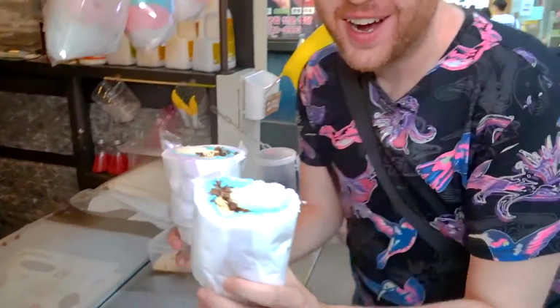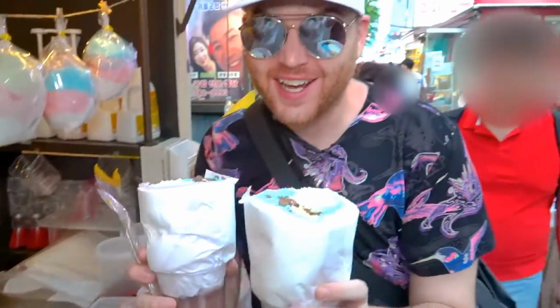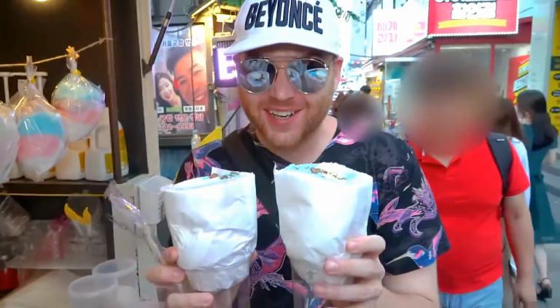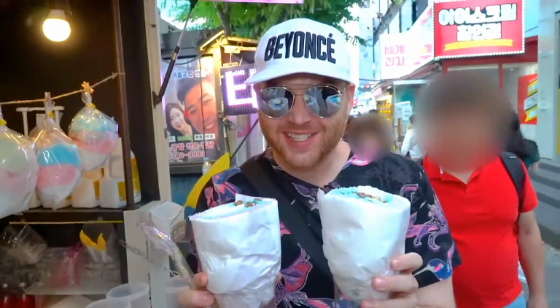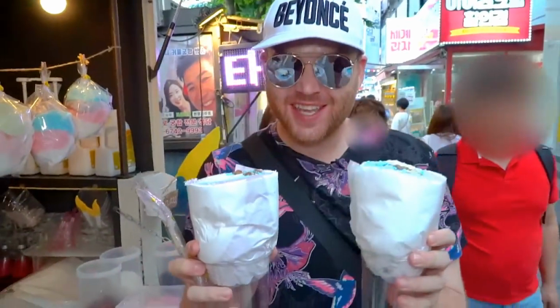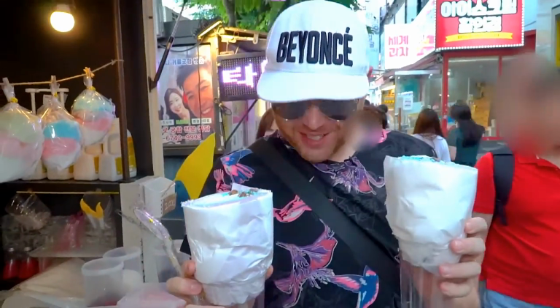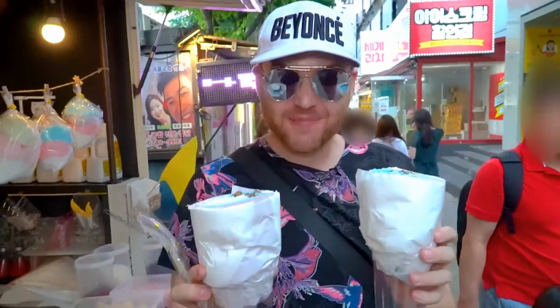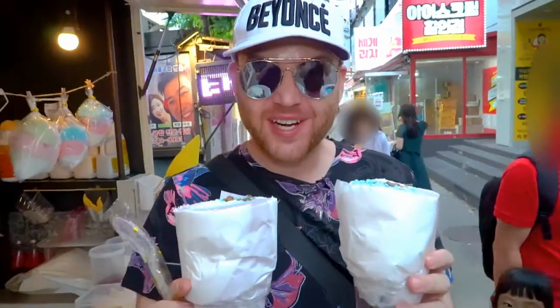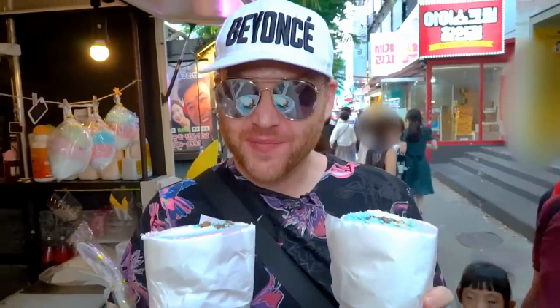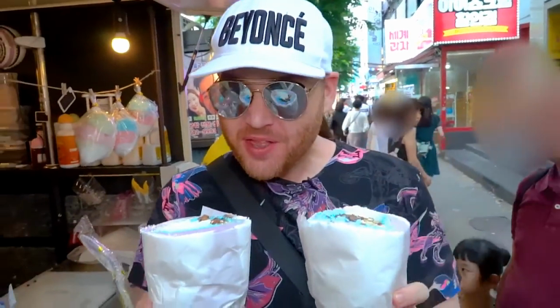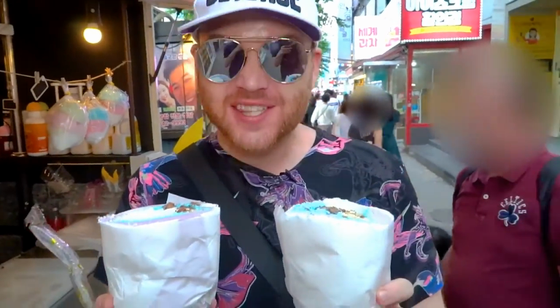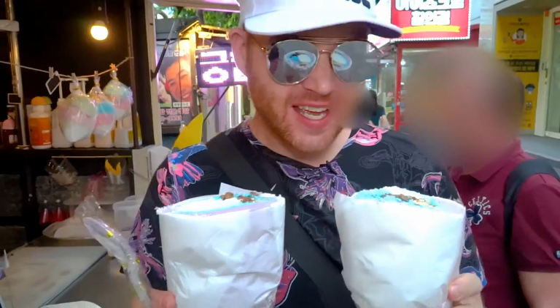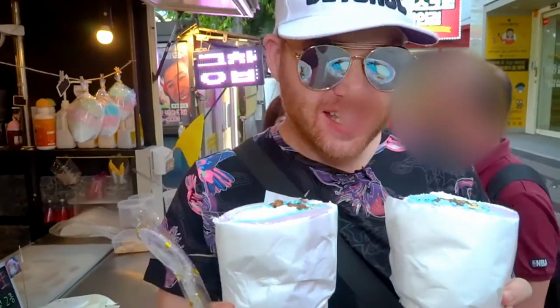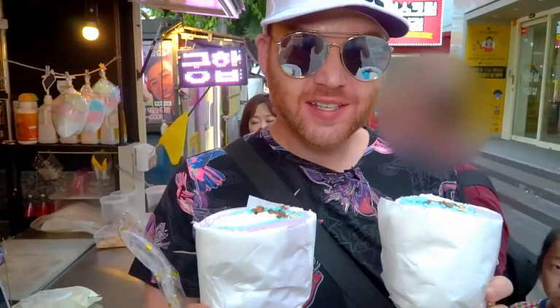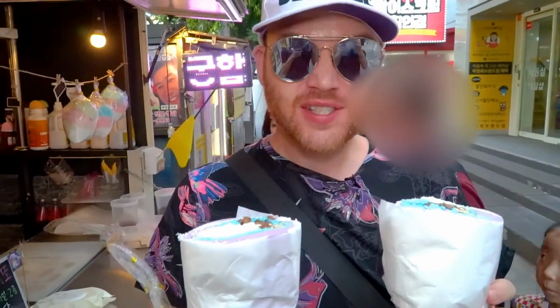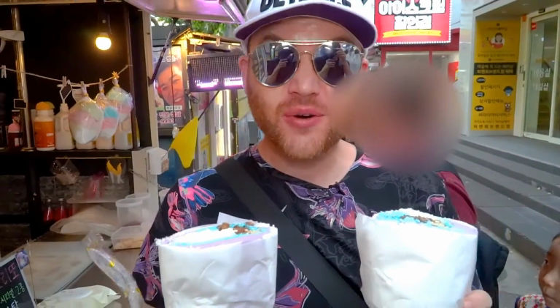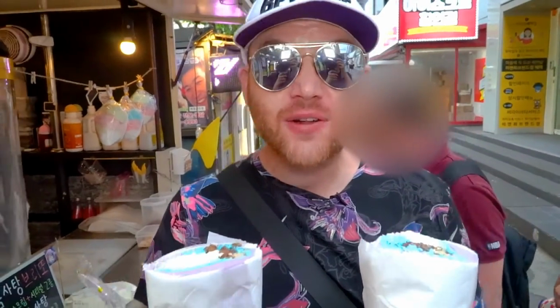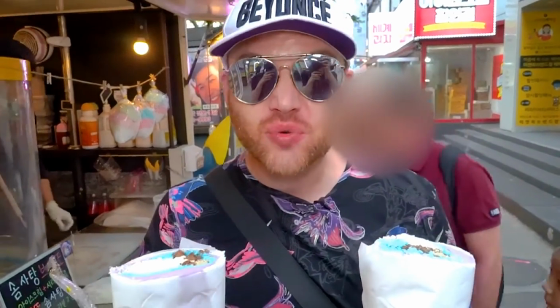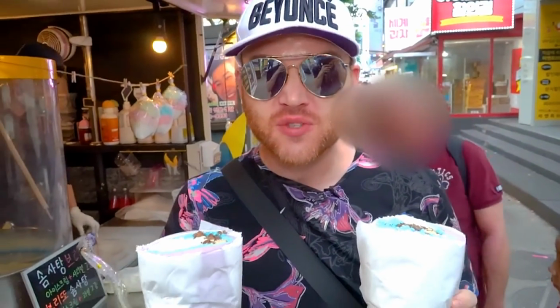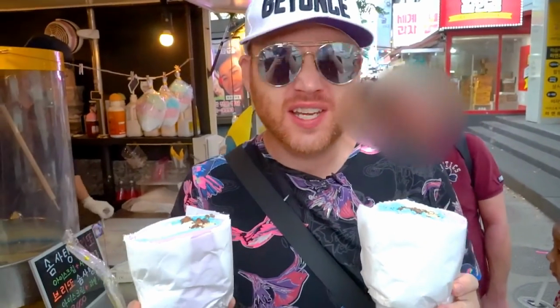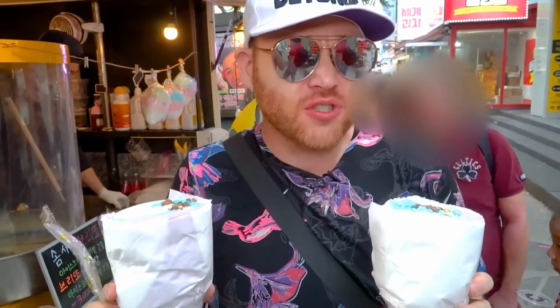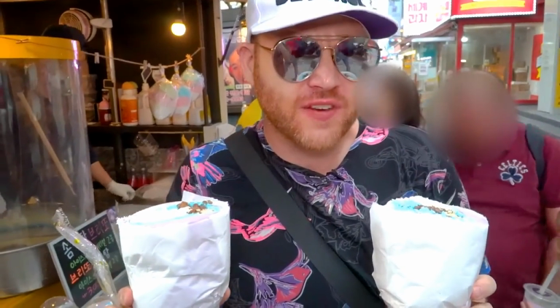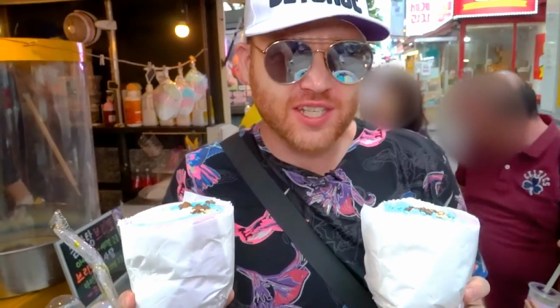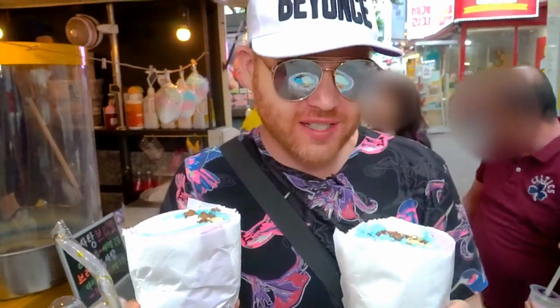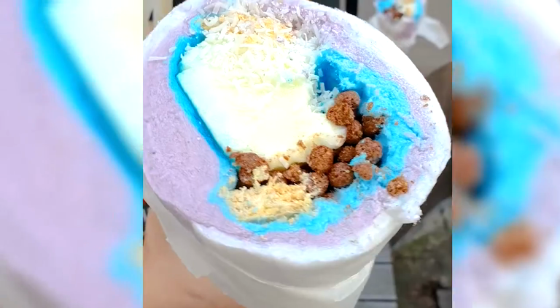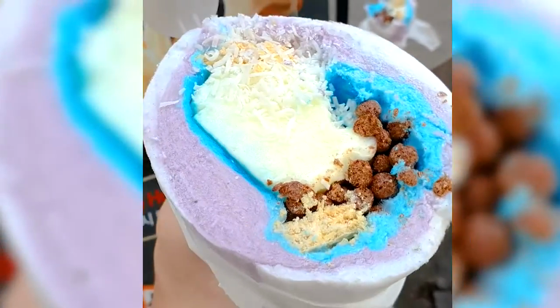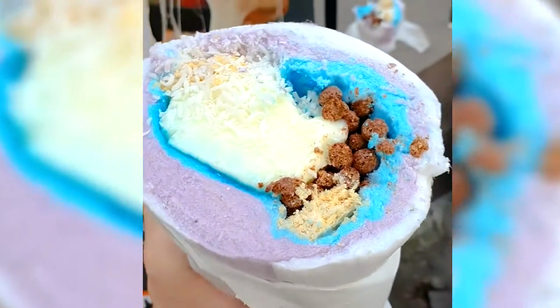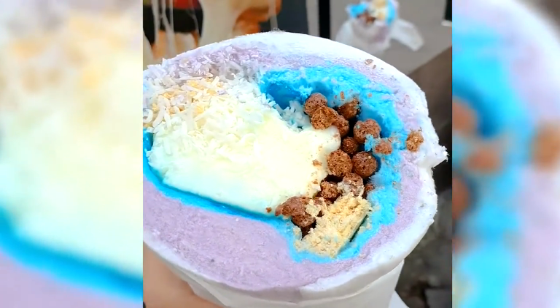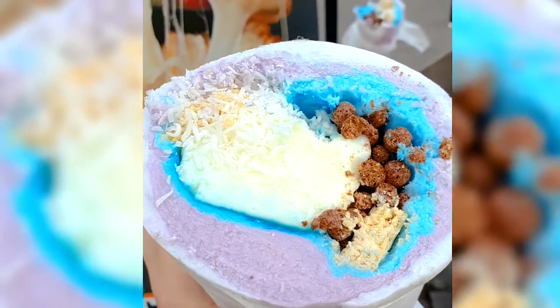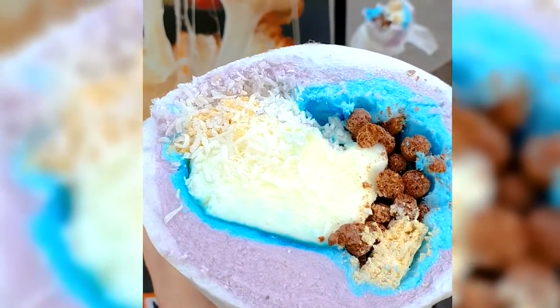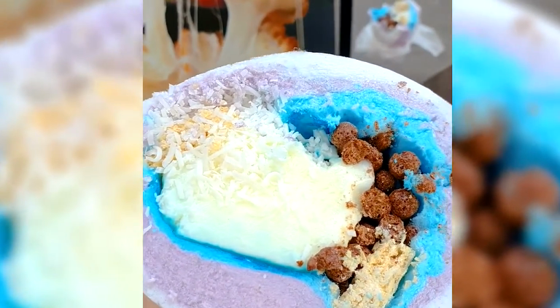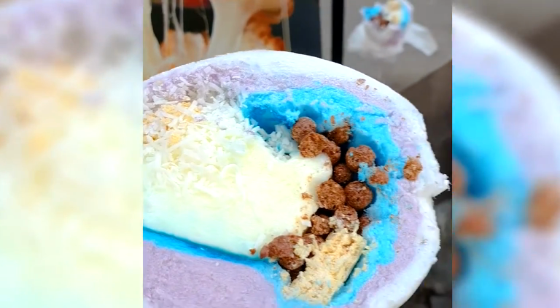Alright guys, here it is — the ice cream burrito. This thing is so cool, and only 3,000 won, that's like $2.50 US. This is one of the coolest street foods I have ever seen.